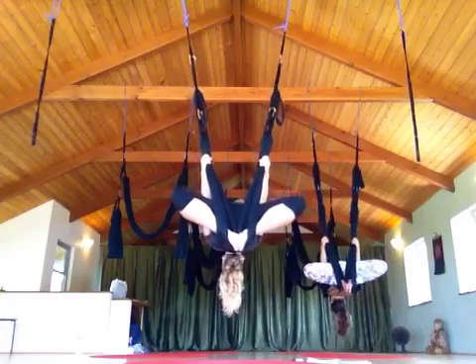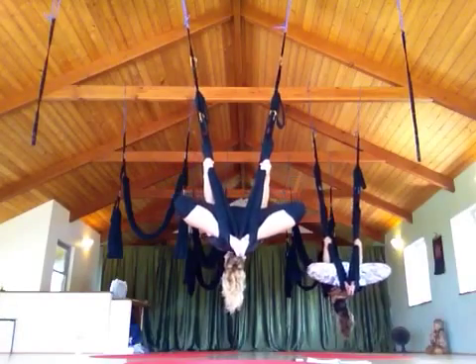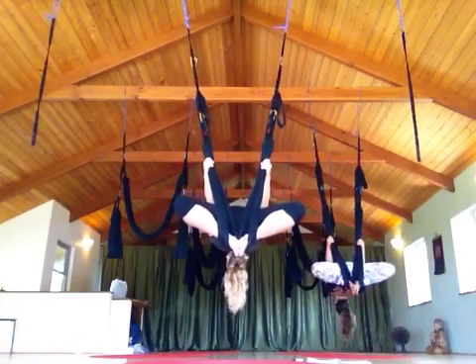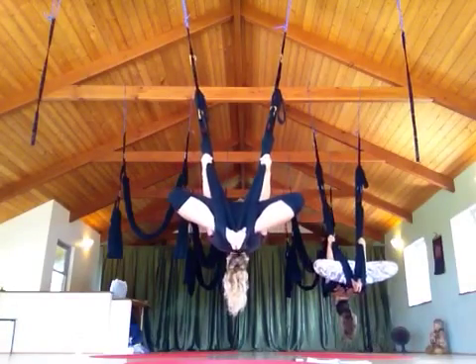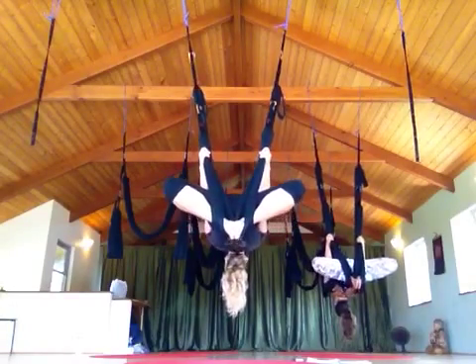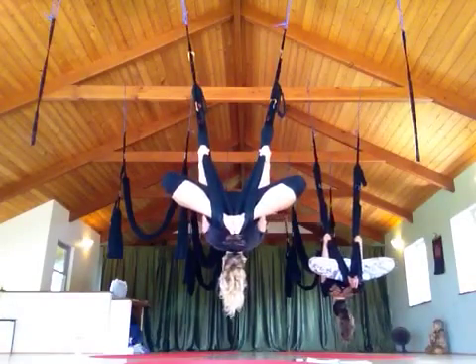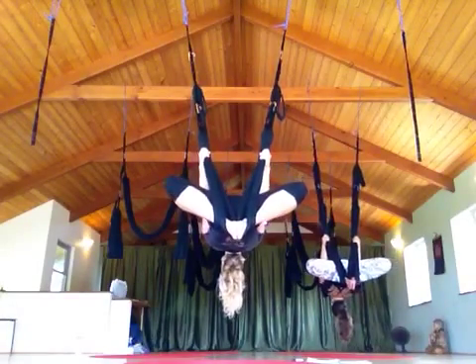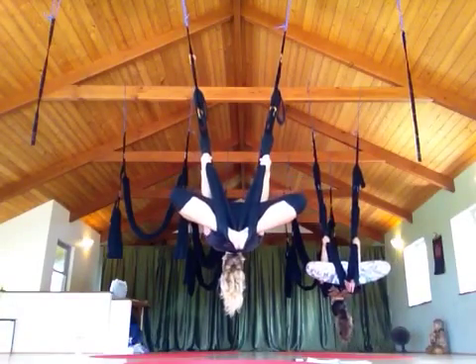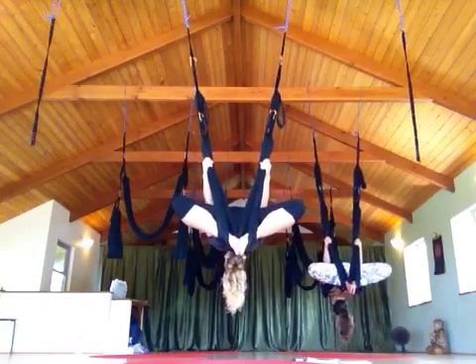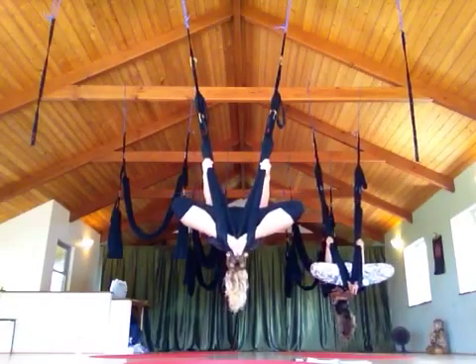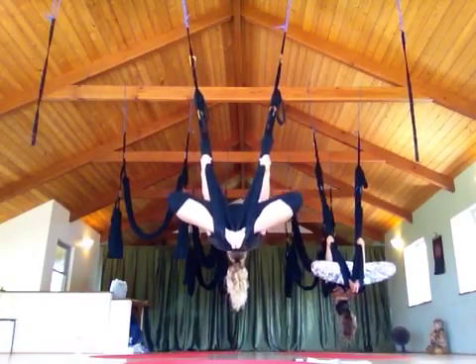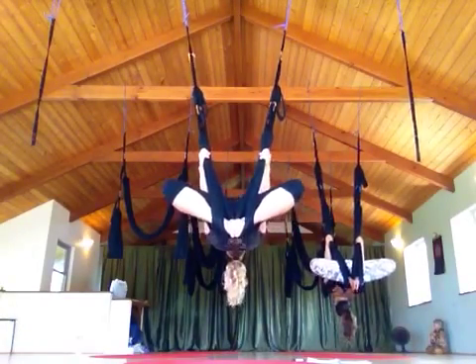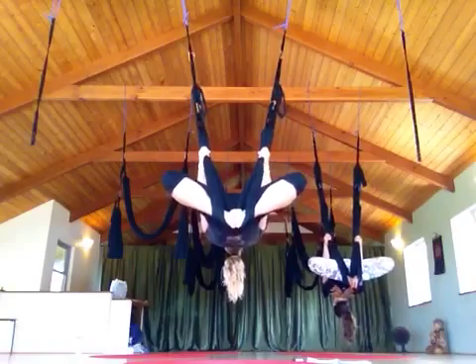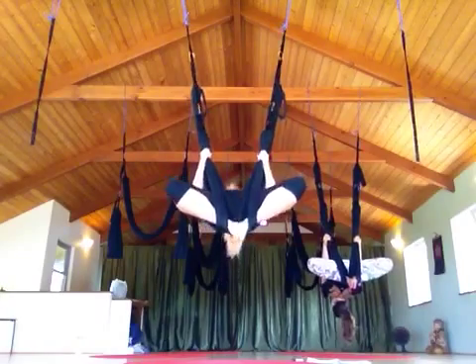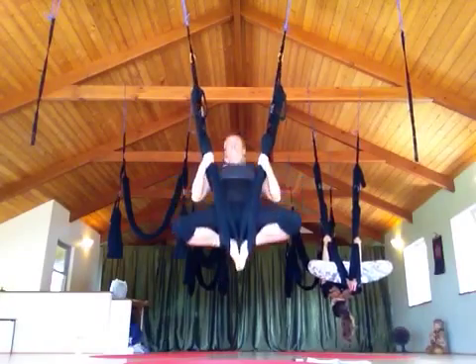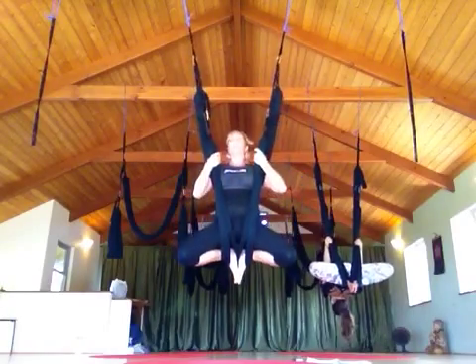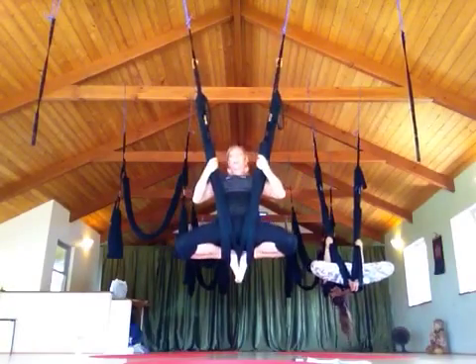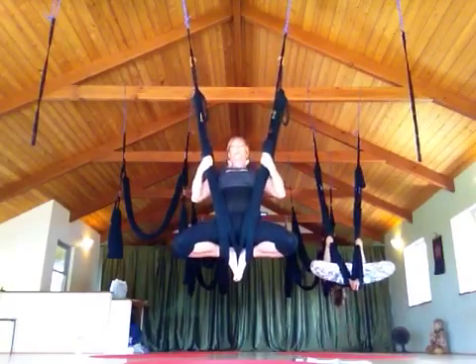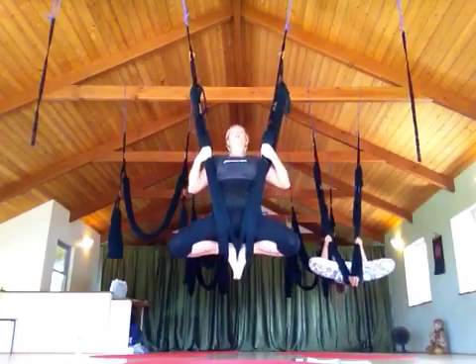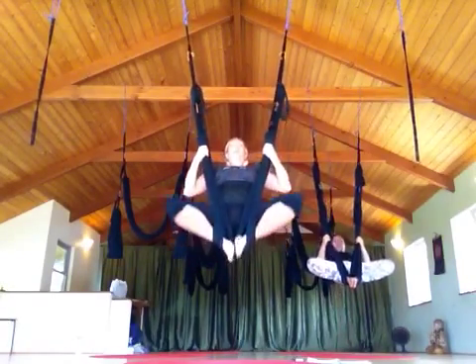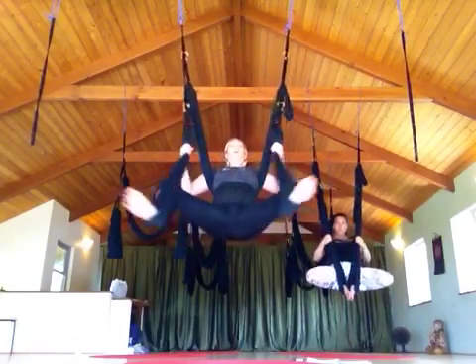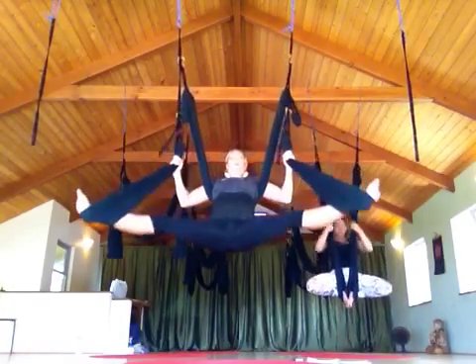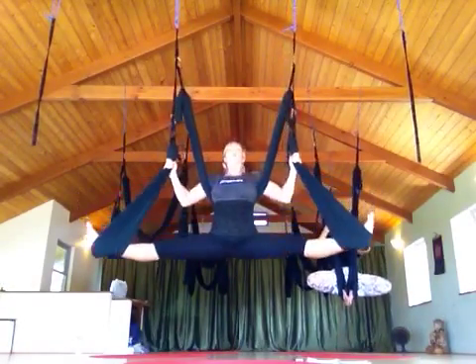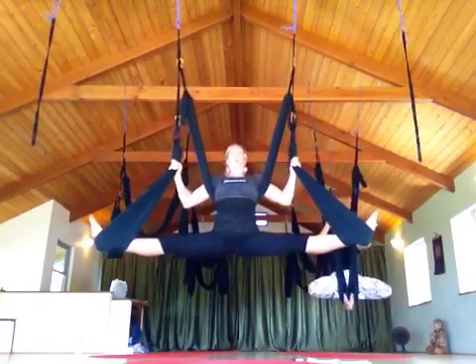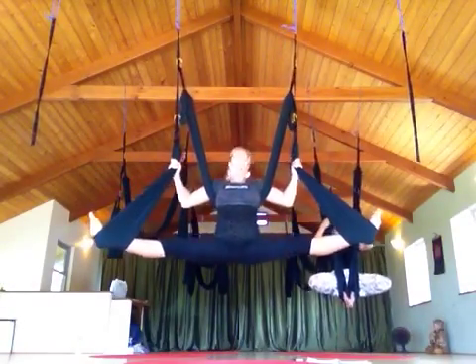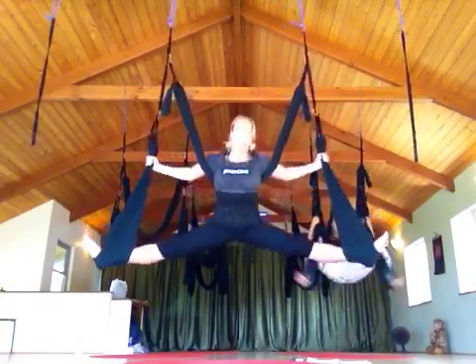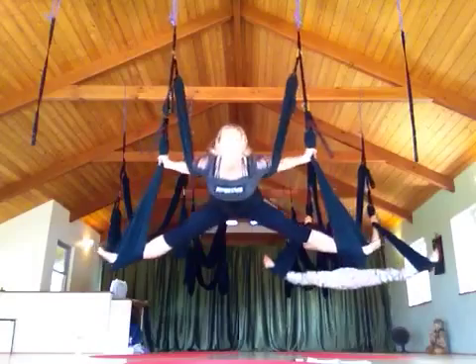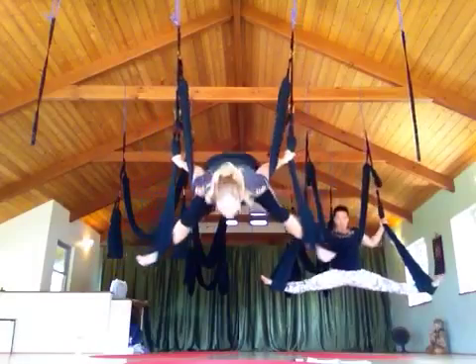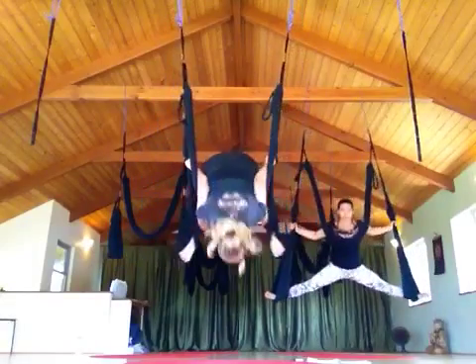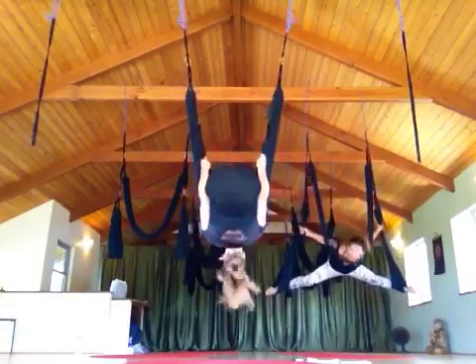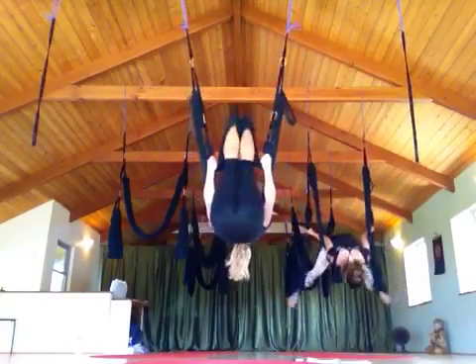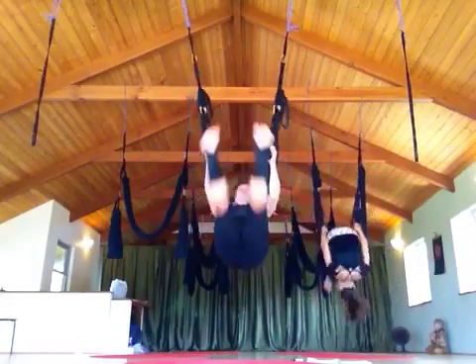Stretch. So from here, we're going to do a bicep curl, sit up, open up the legs into a wide straddle, lean forward, come through the flip.